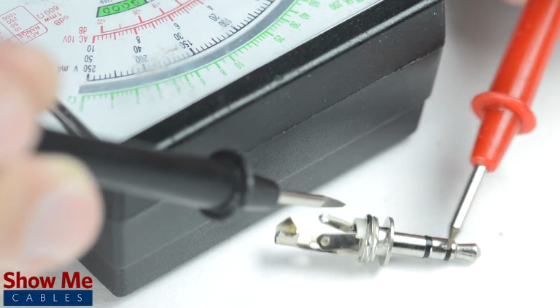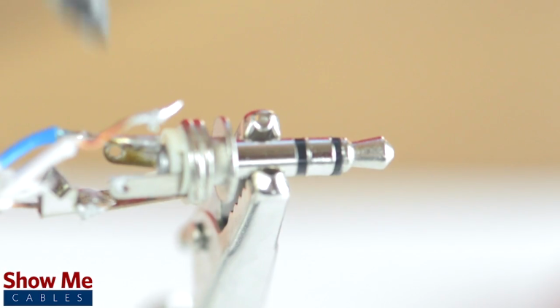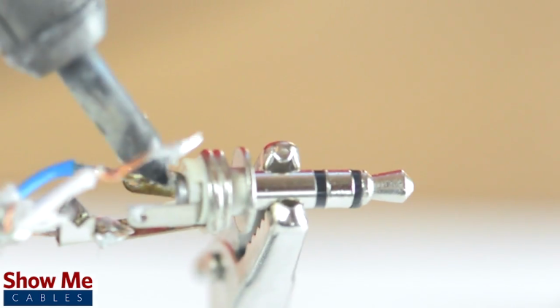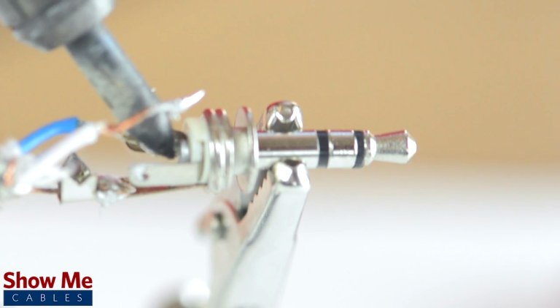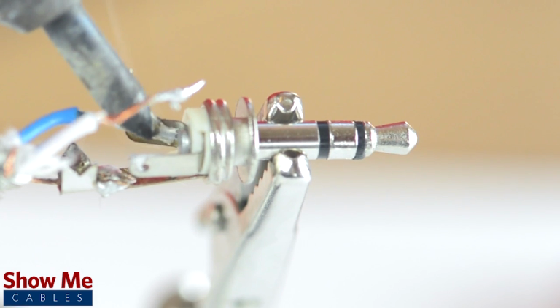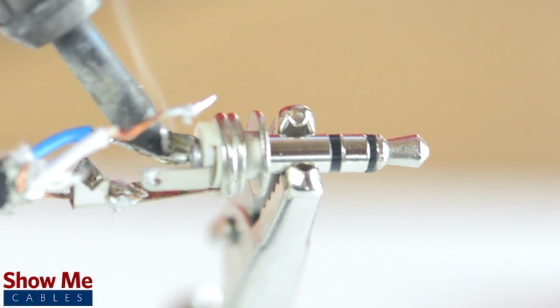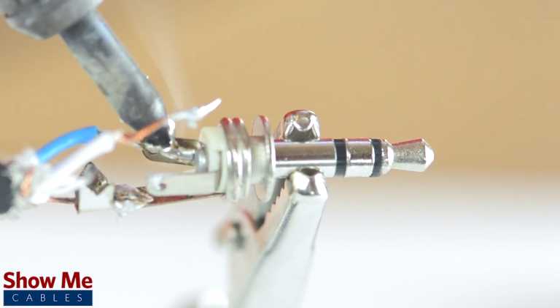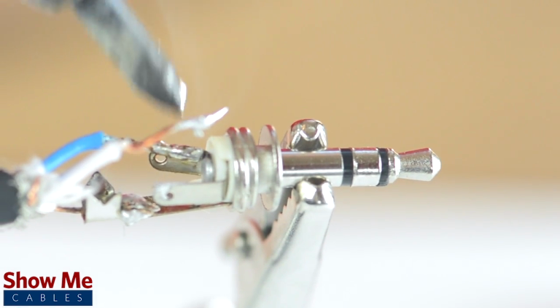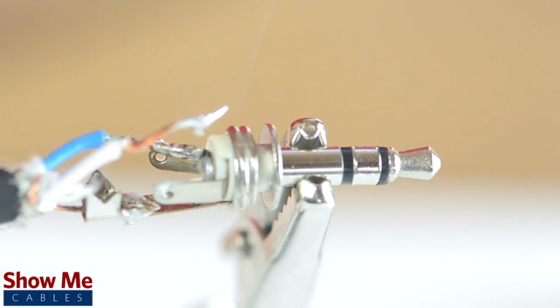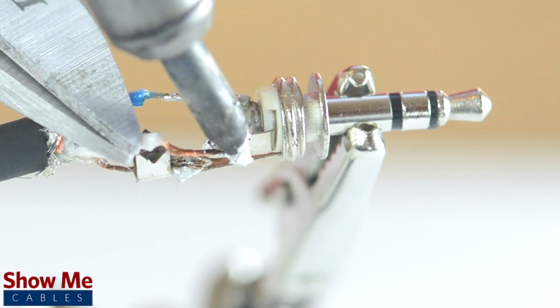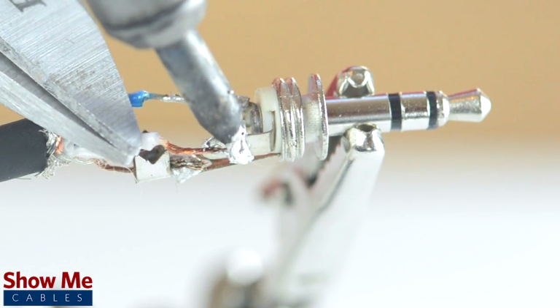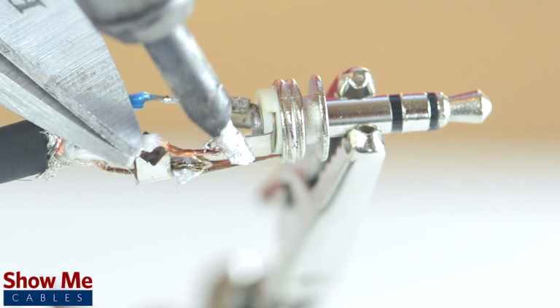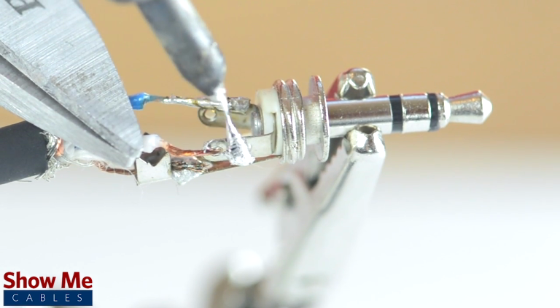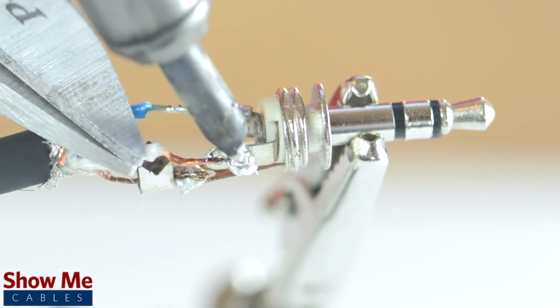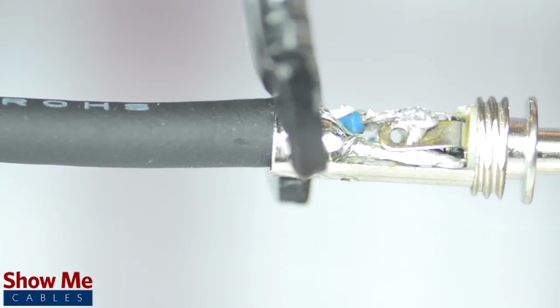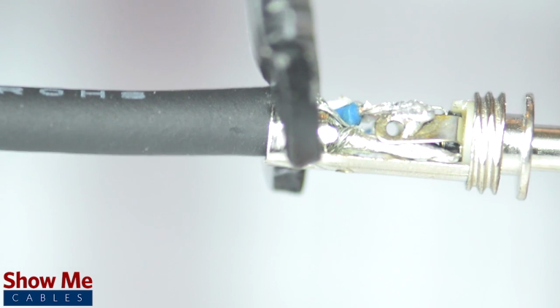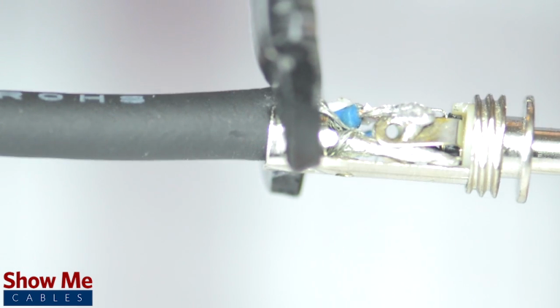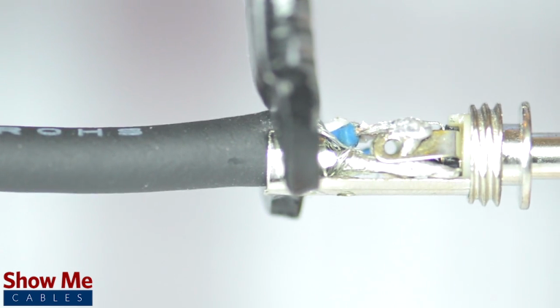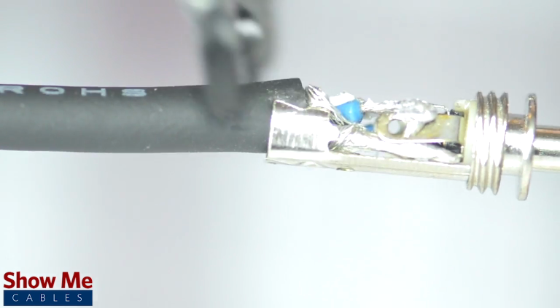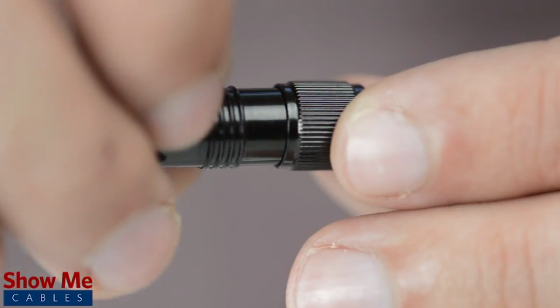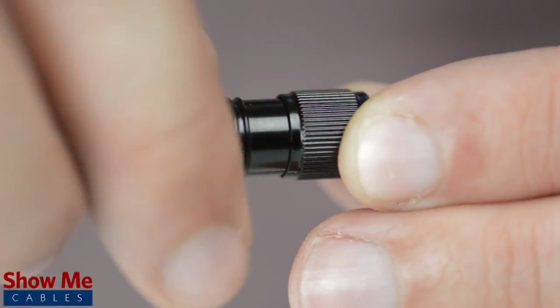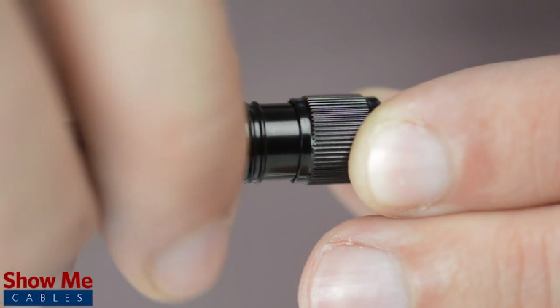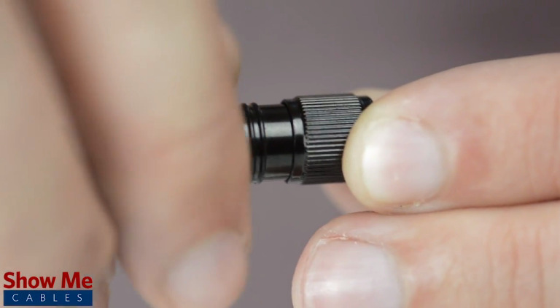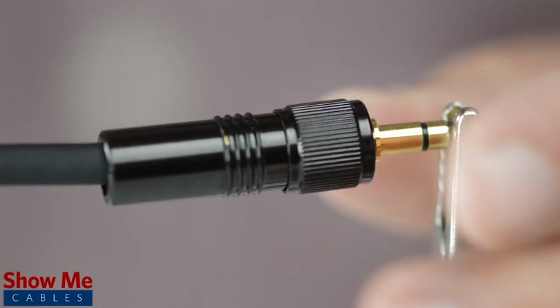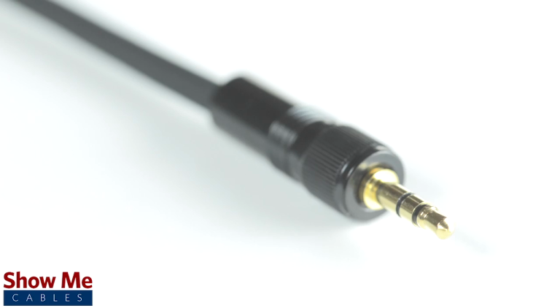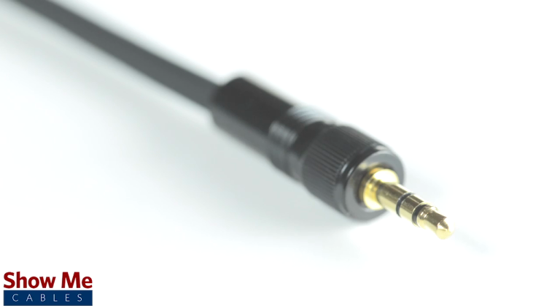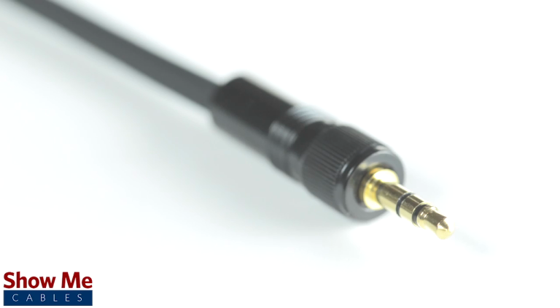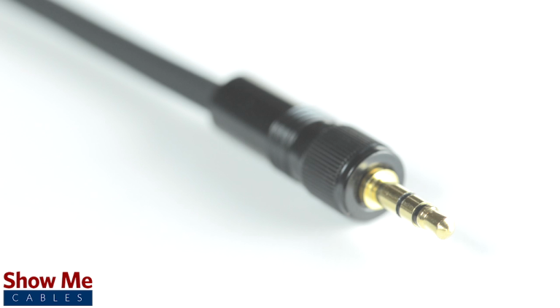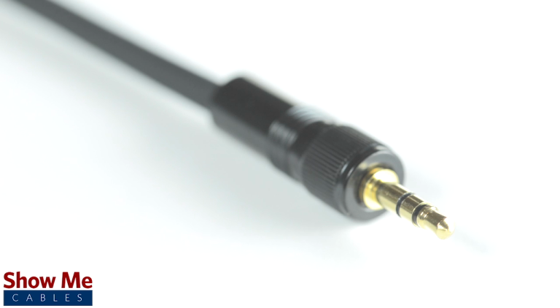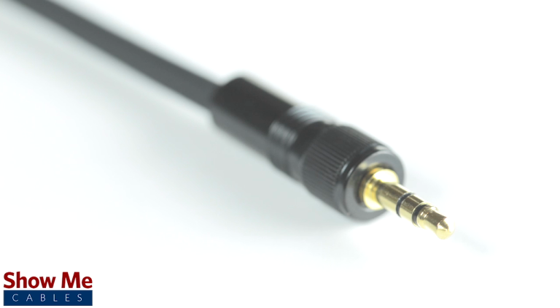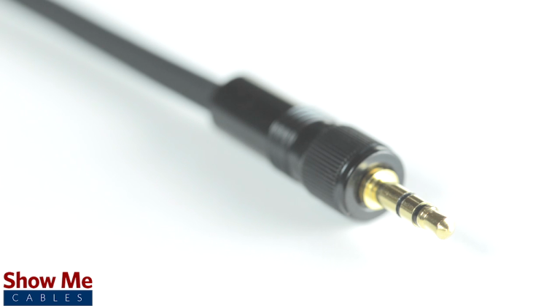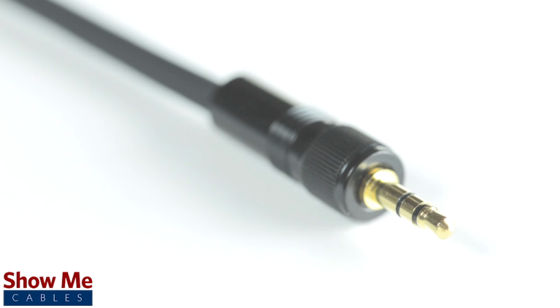Solder the tinned shield to the sleeve and the conductors to the tip and ring. Using pliers, pinch the strain relief onto the outside jacket. Slide up the strain relief and tighten onto the connector. Congratulations, you have successfully soldered the 3.5mm connector.